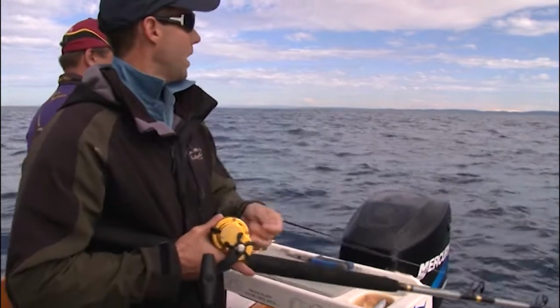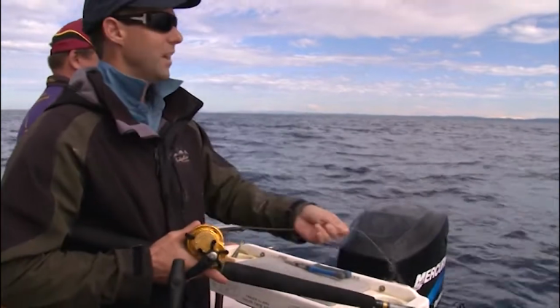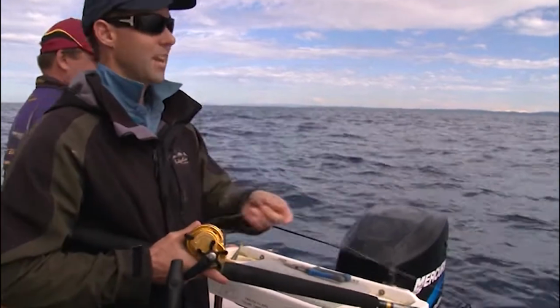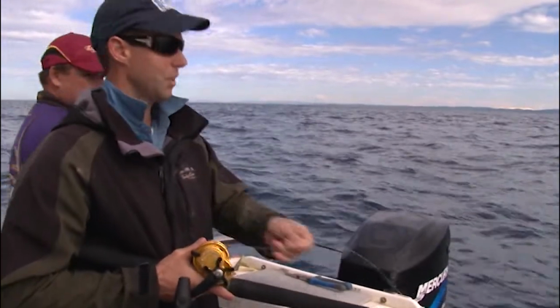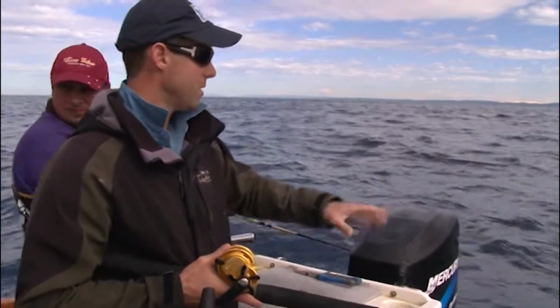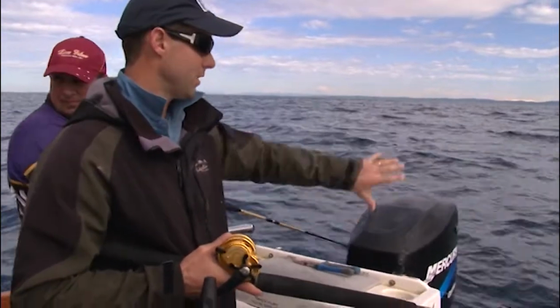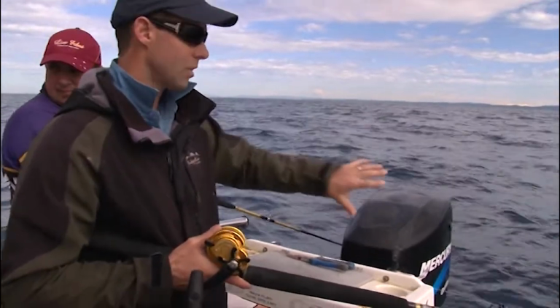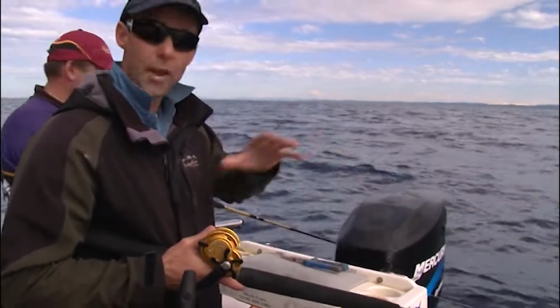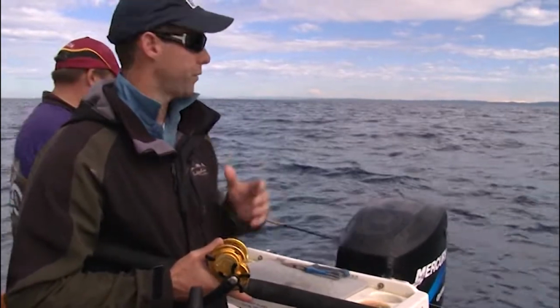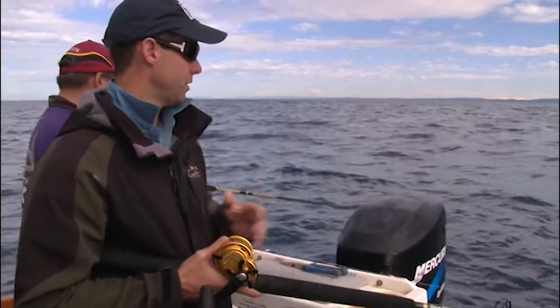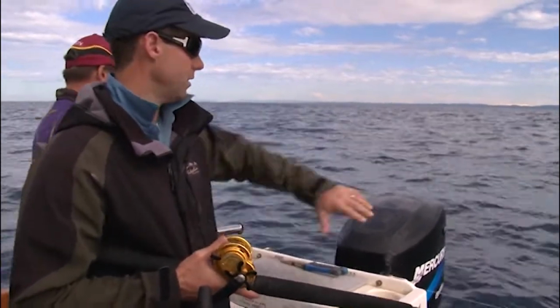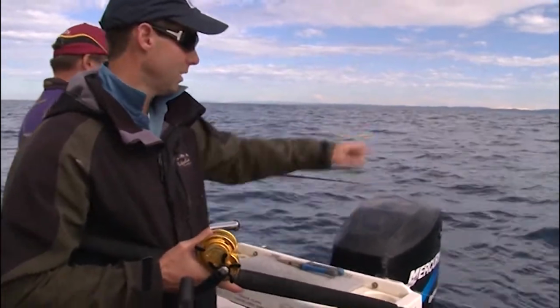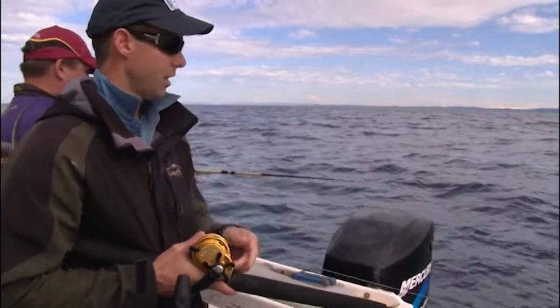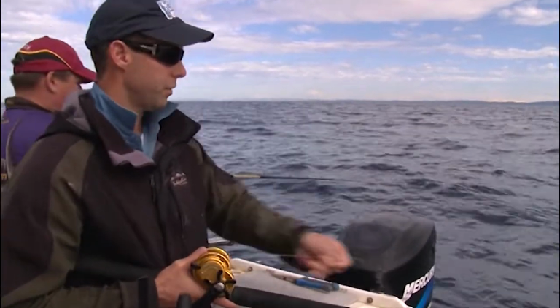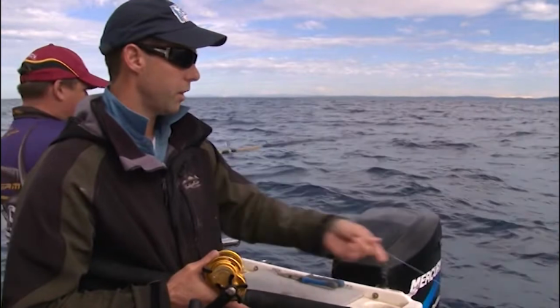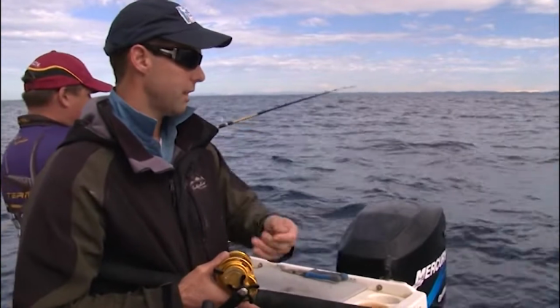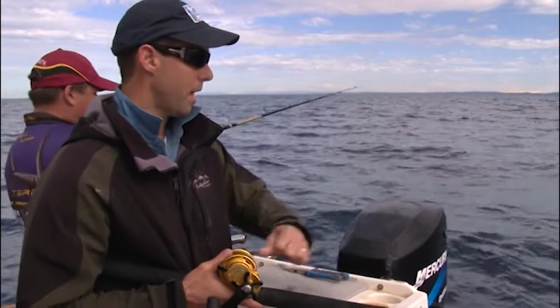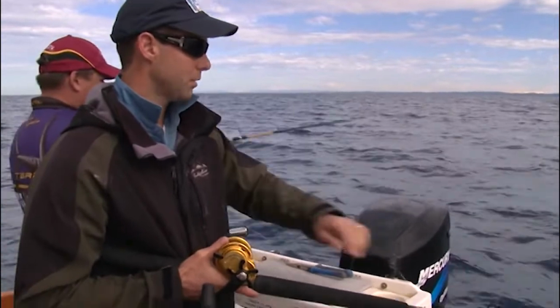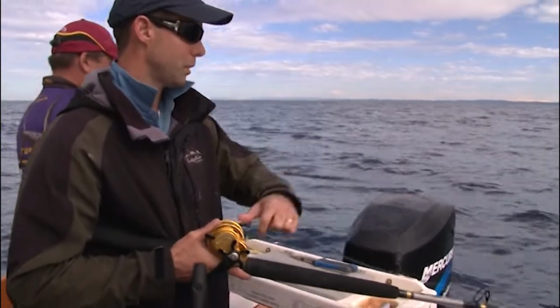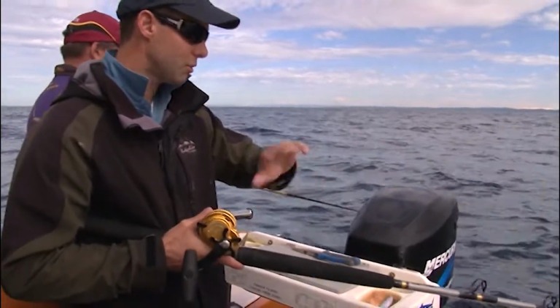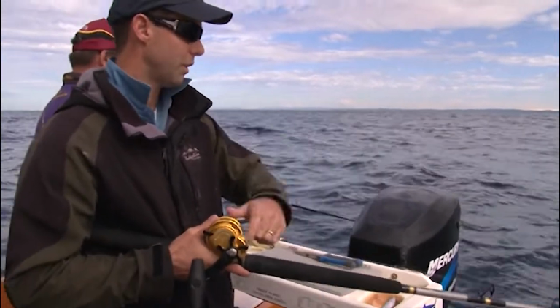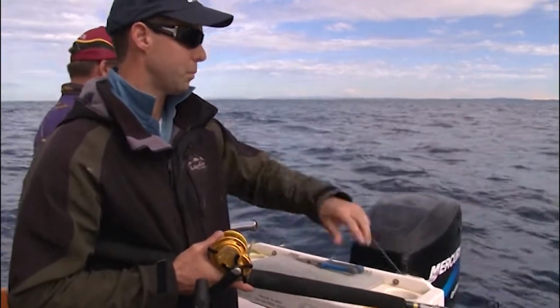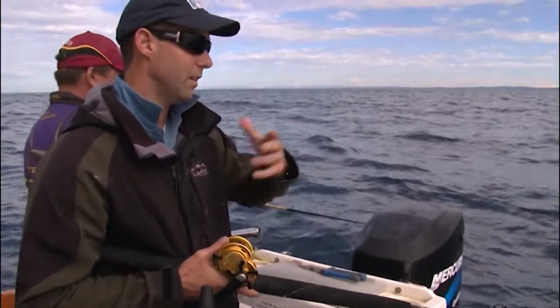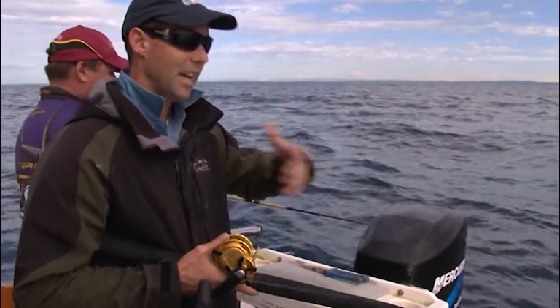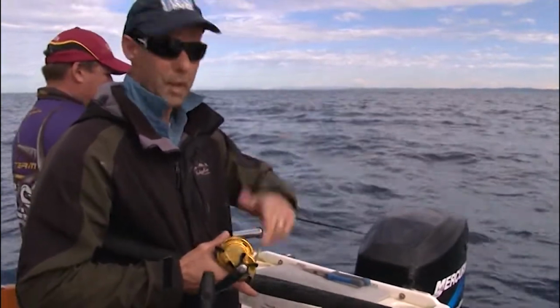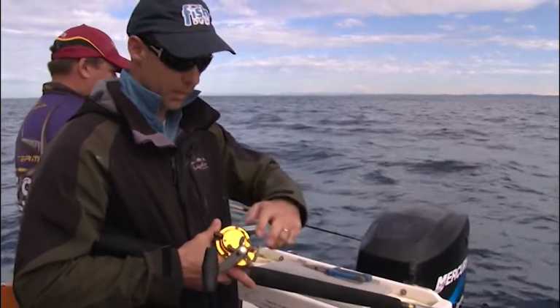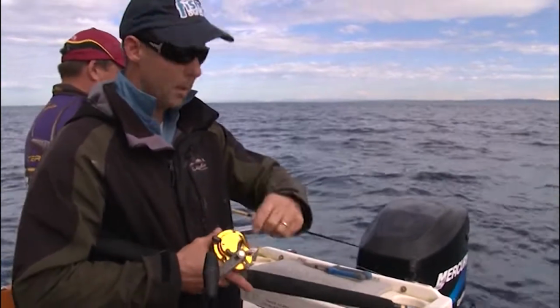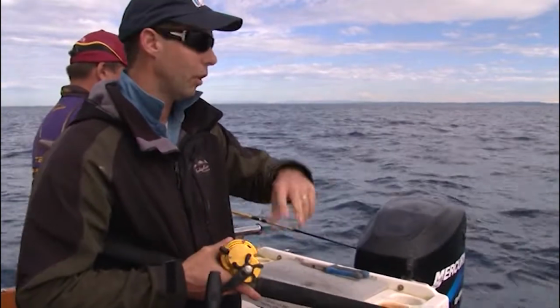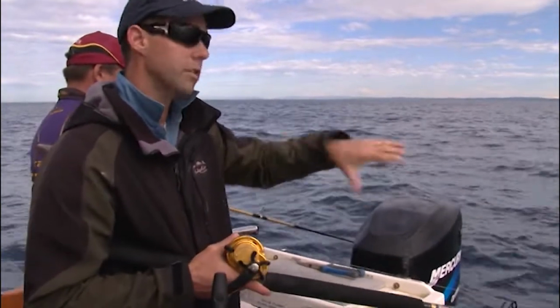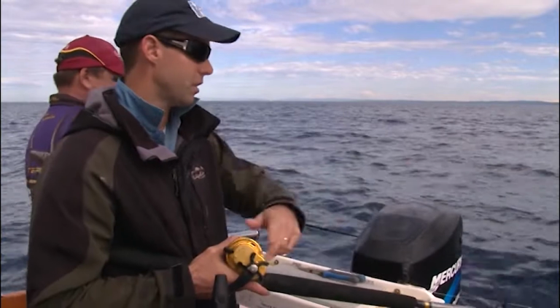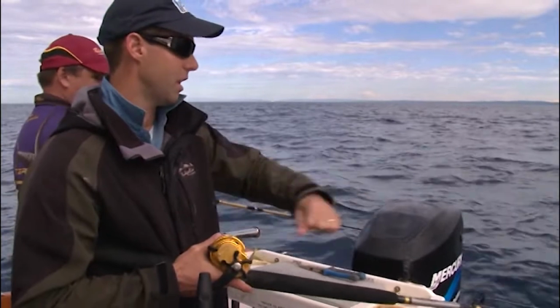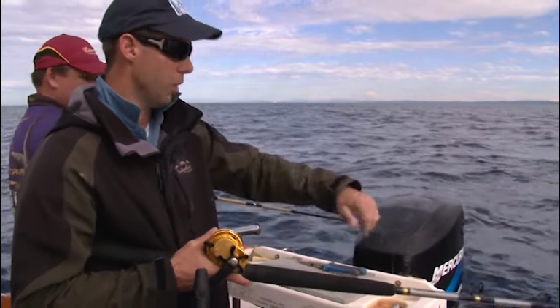It's blowing around 10 knots at the moment. To slow our drift through these areas, Dicko's got the drogue out the back, which means we can control that drift speed and better present that bait for longer to fish that are down on the bottom.